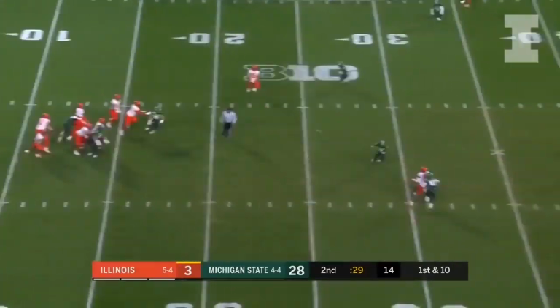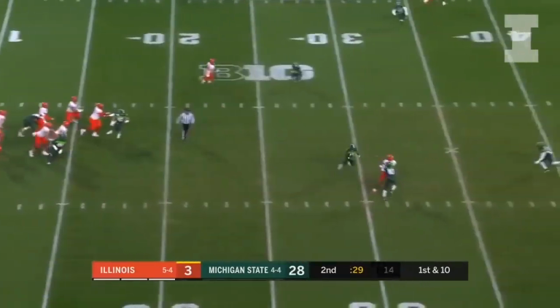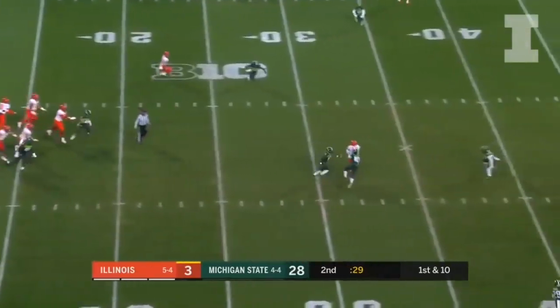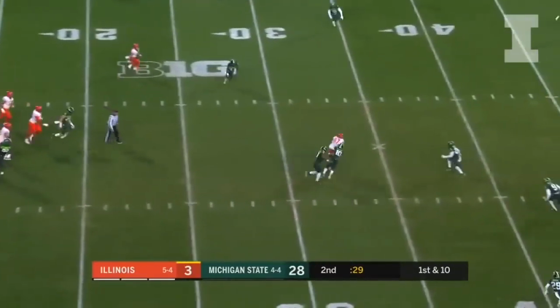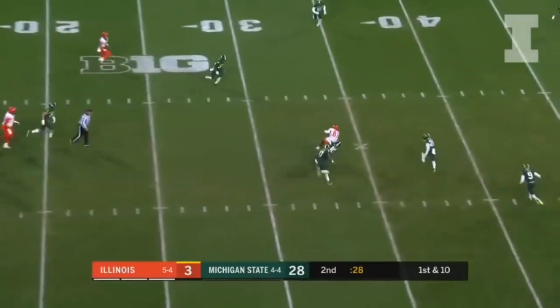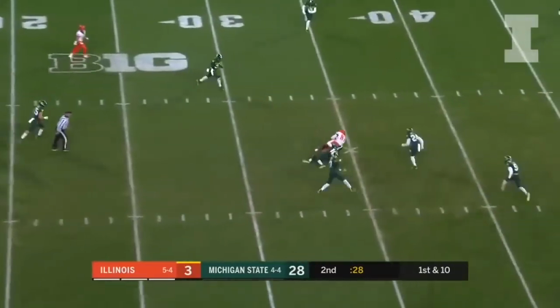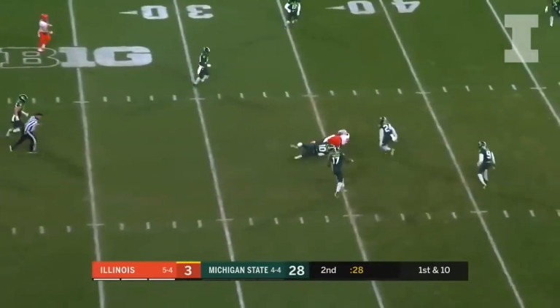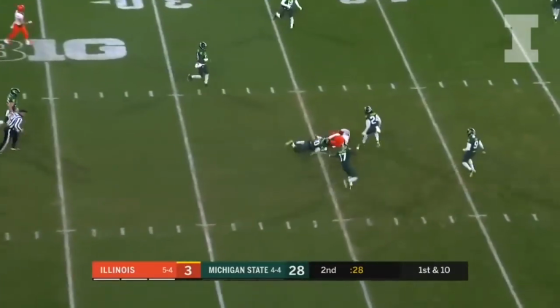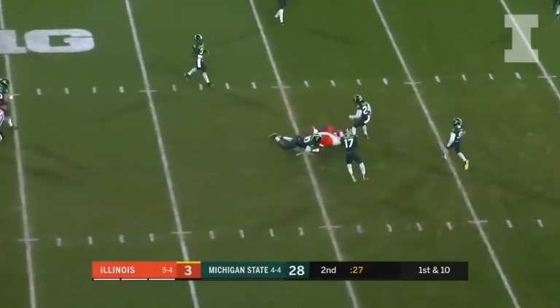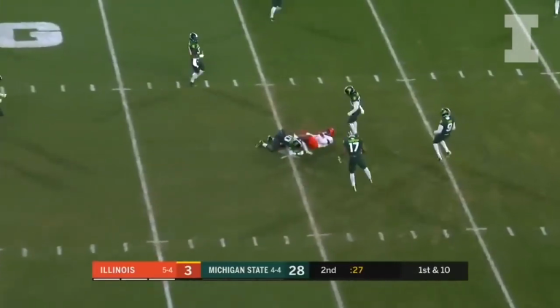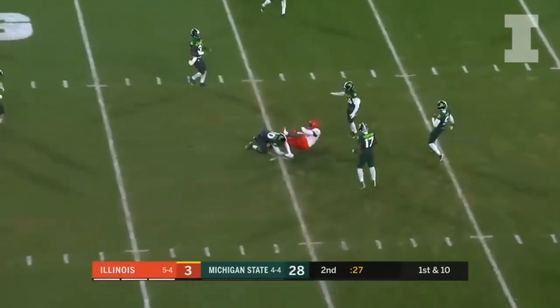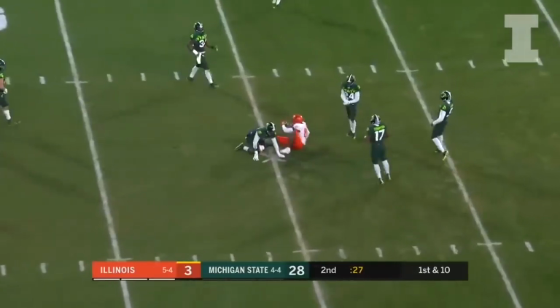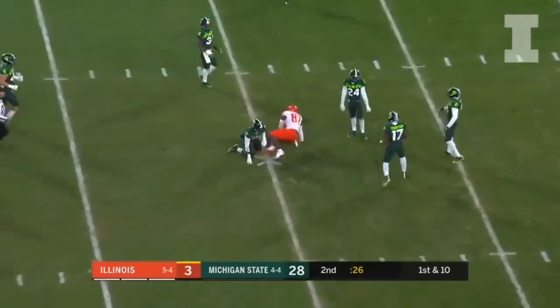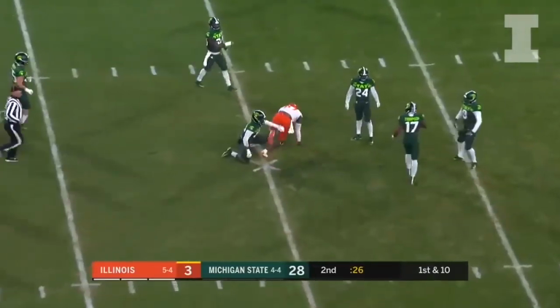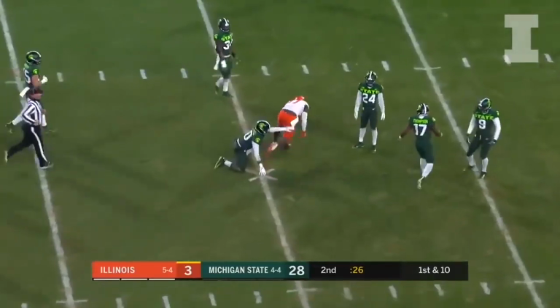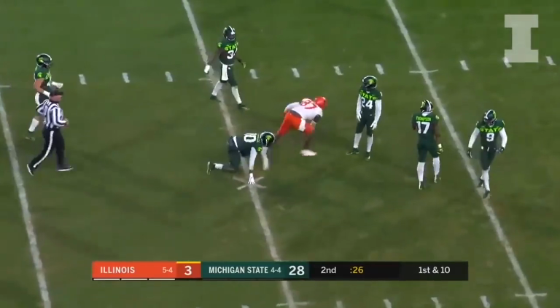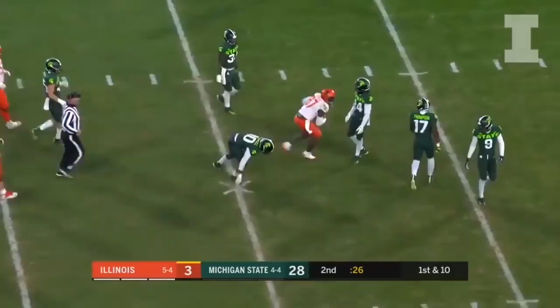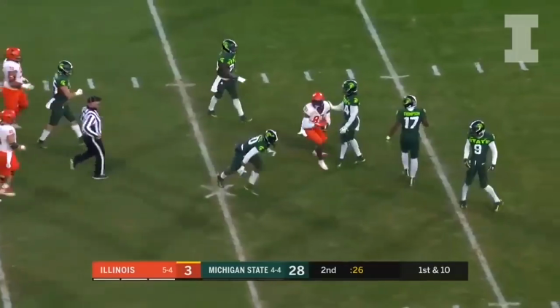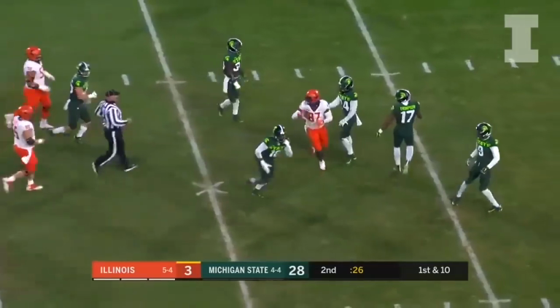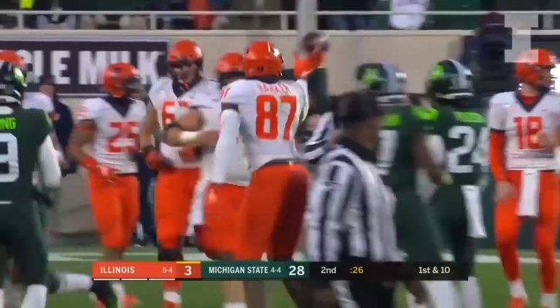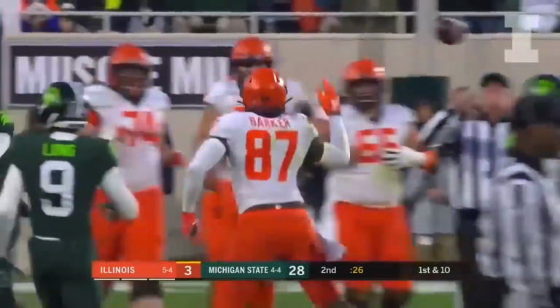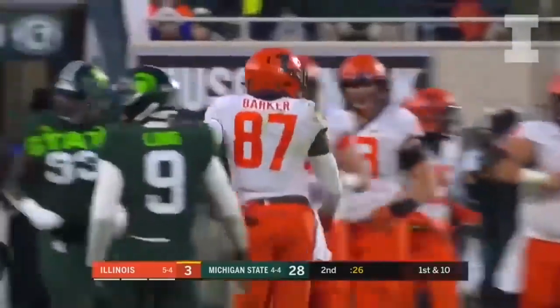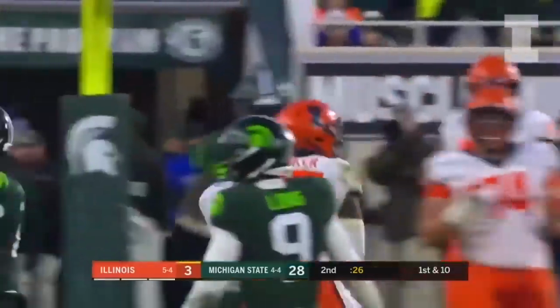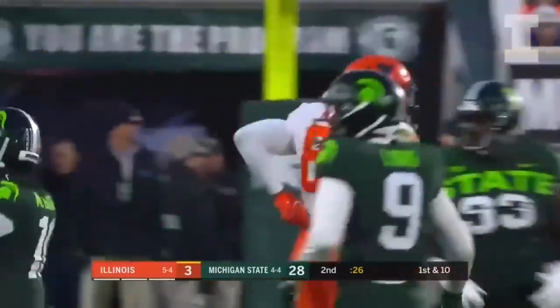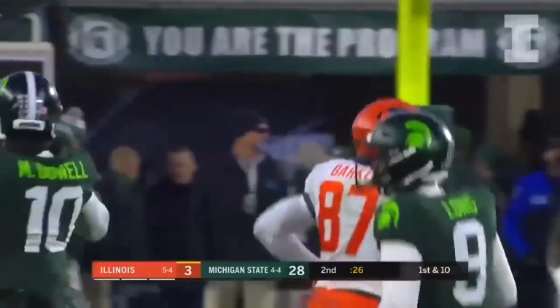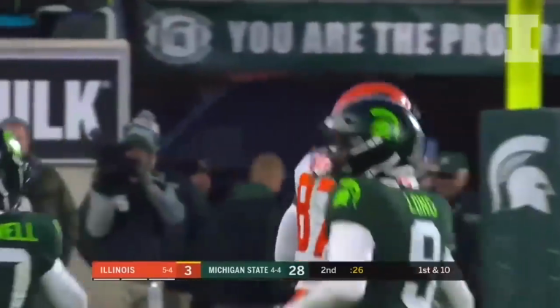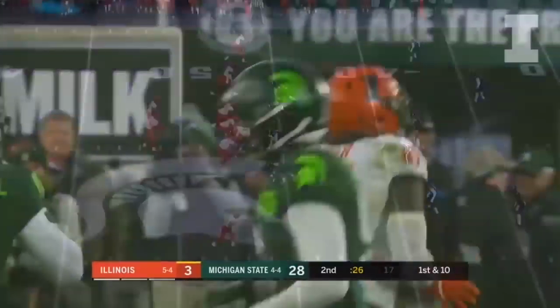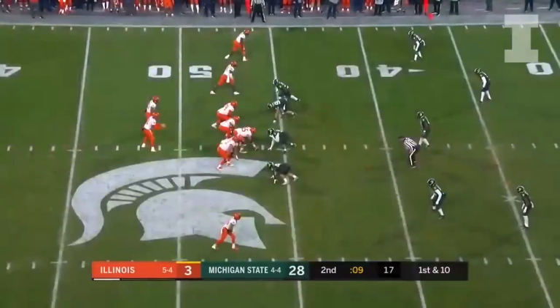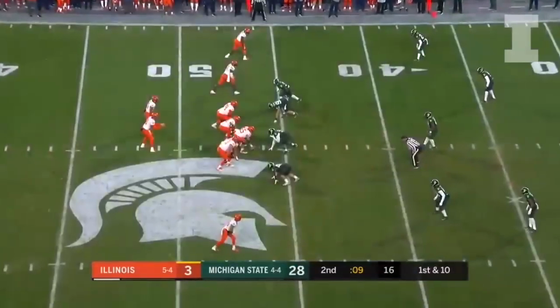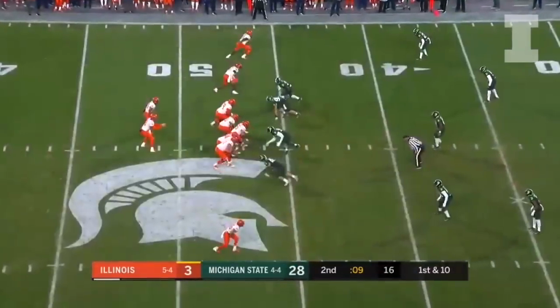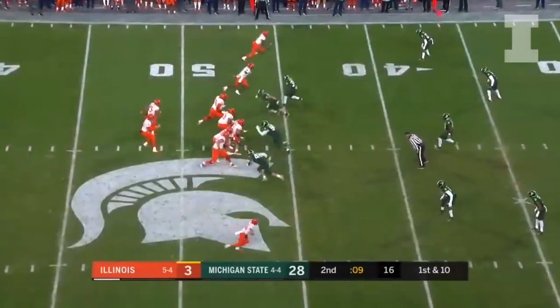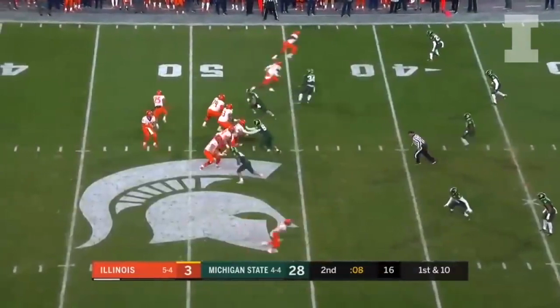Peters trying to get it over the middle. There it is to Daniel Barker — that'll stop the clock with the first down at the 35-yard line with a positive feel.